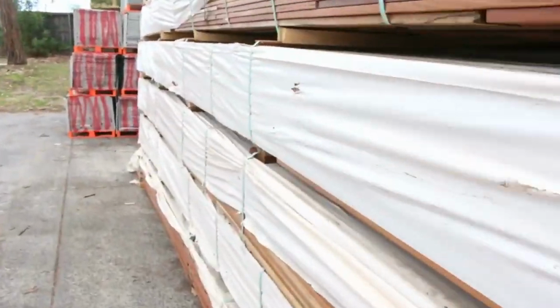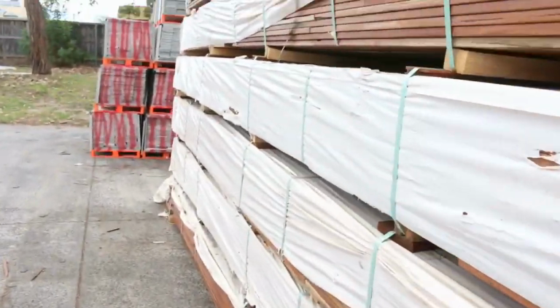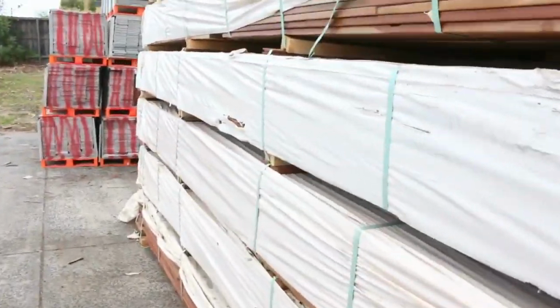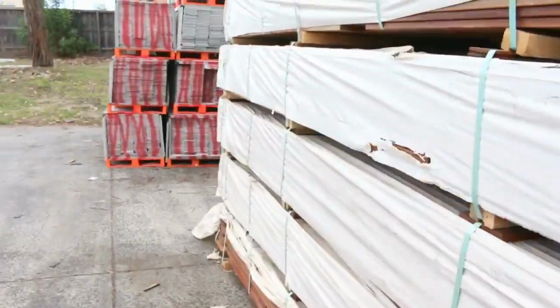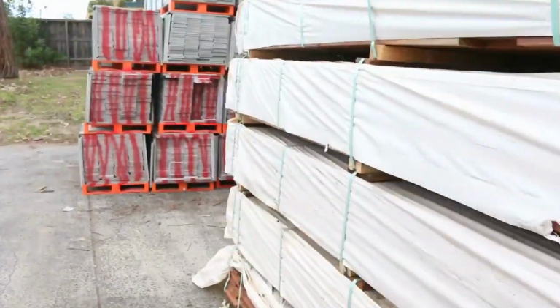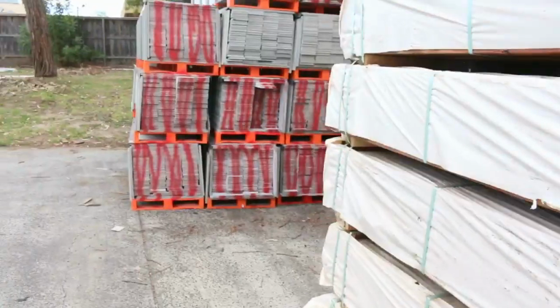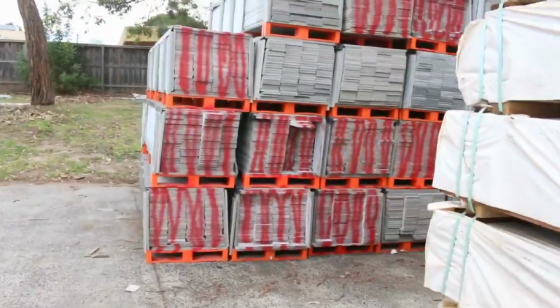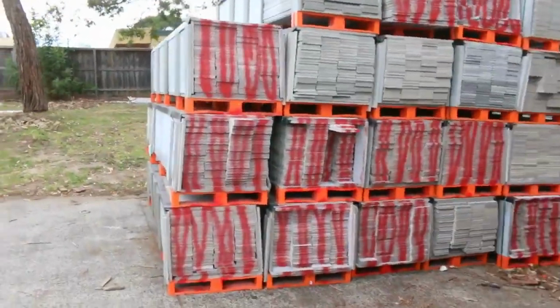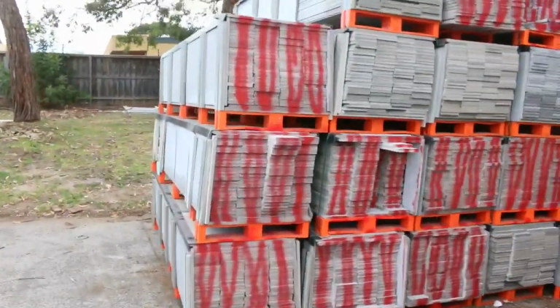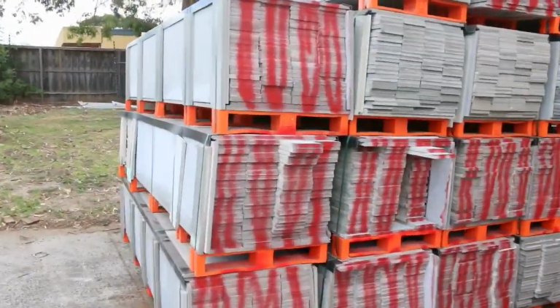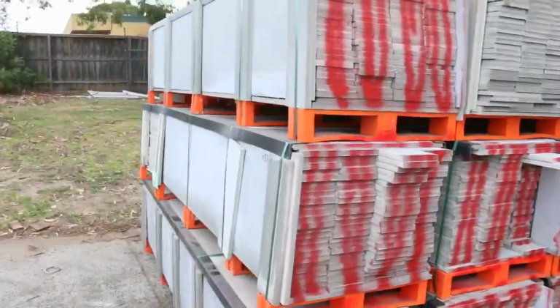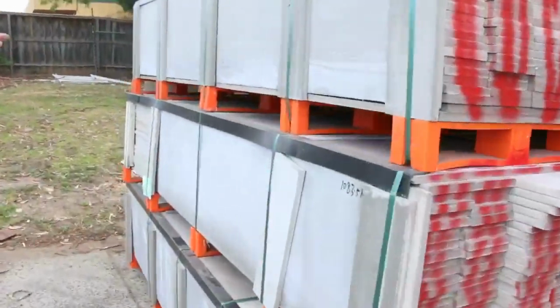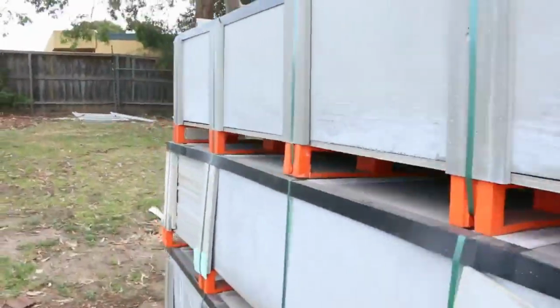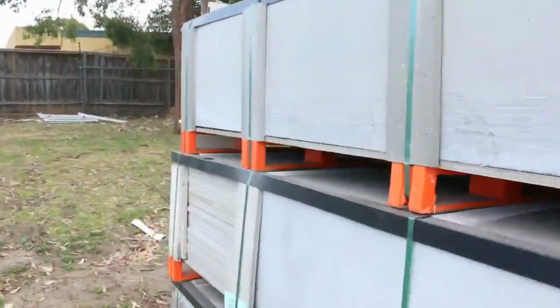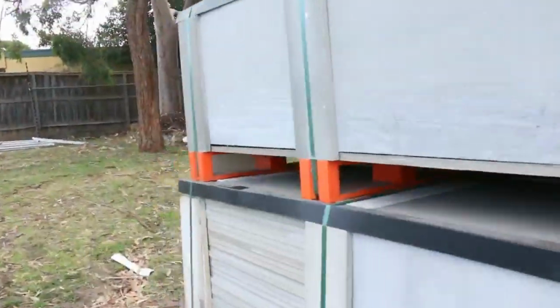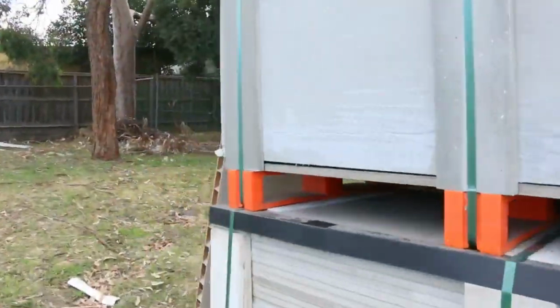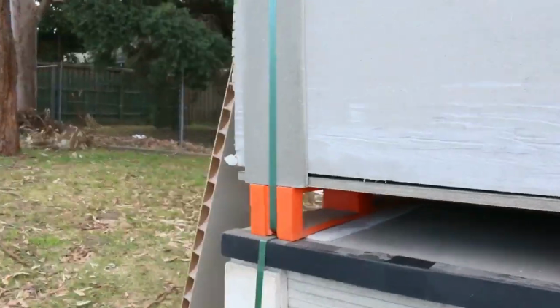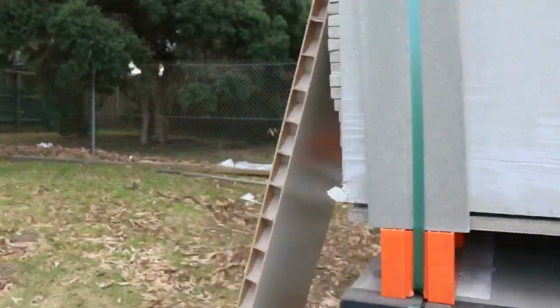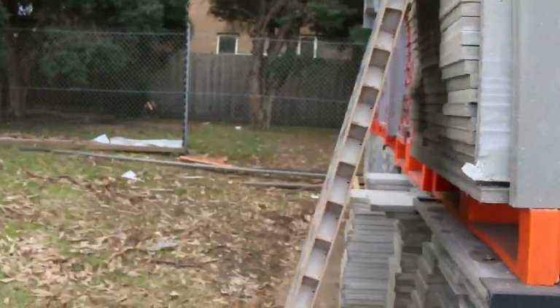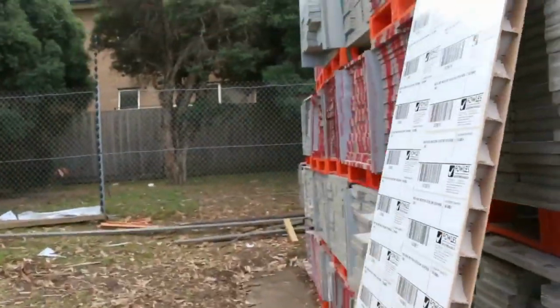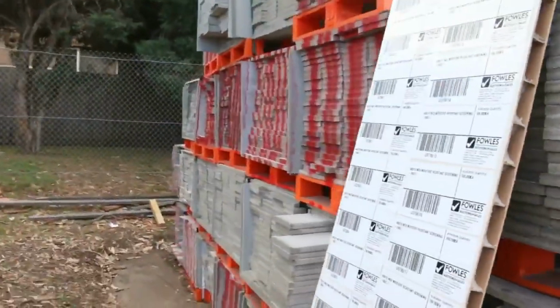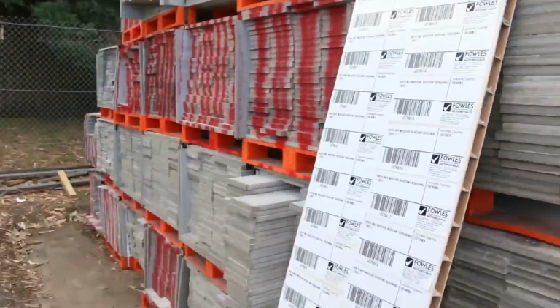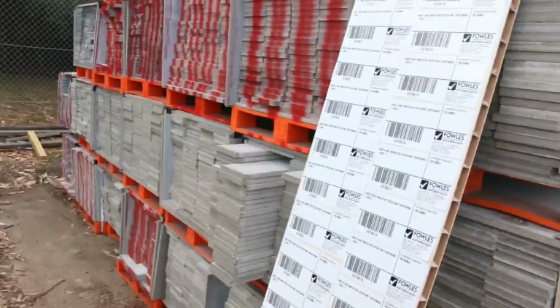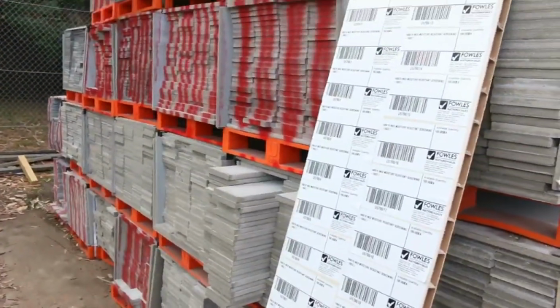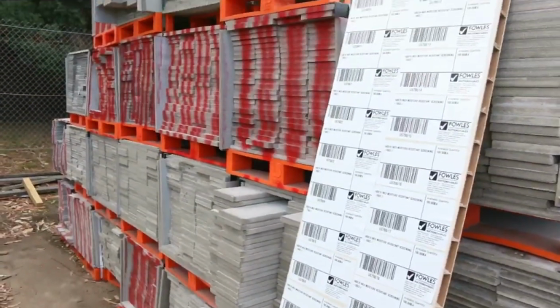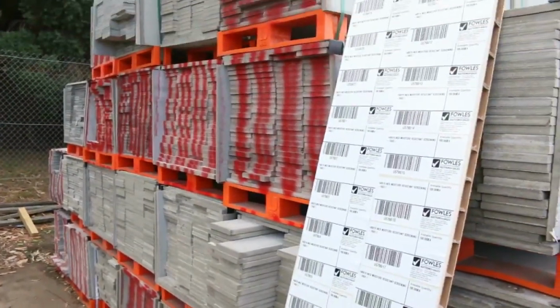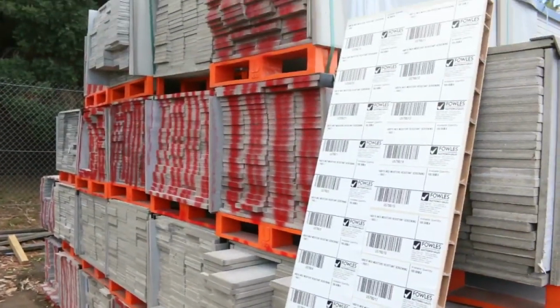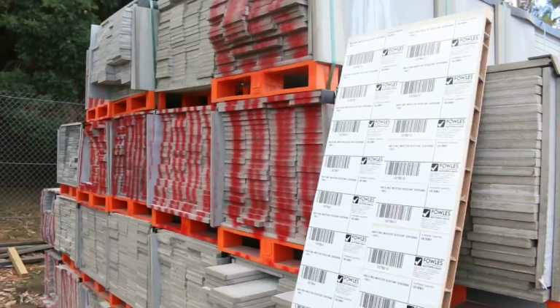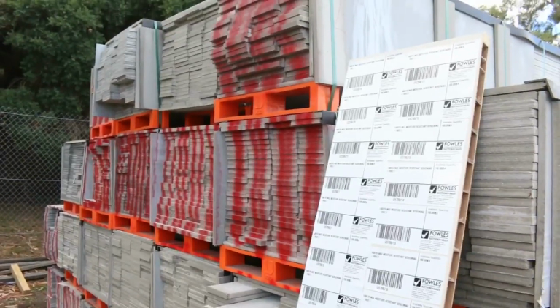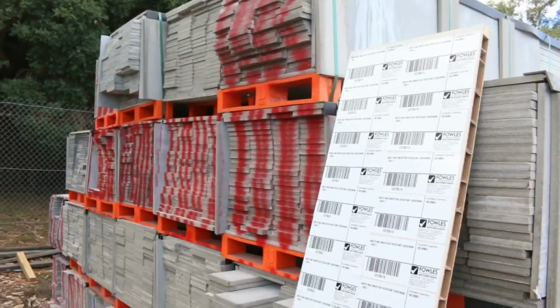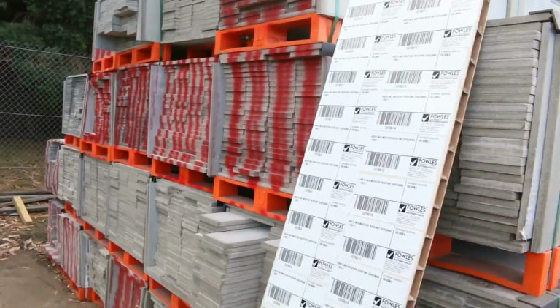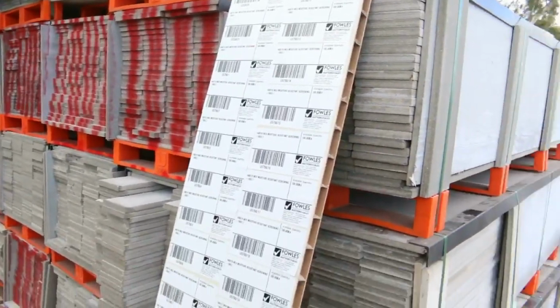Also just in today we've had a full semi load delivered here of the screening. As you can see, big heaps of it there, so if you've been looking out for it, make sure you're in tomorrow and don't miss out on it this time.